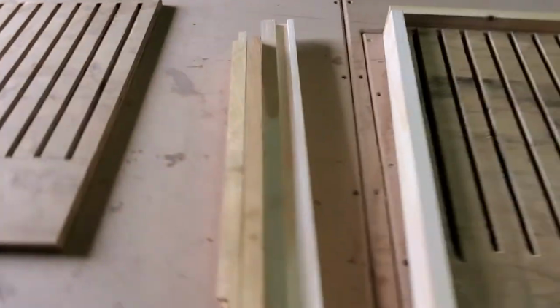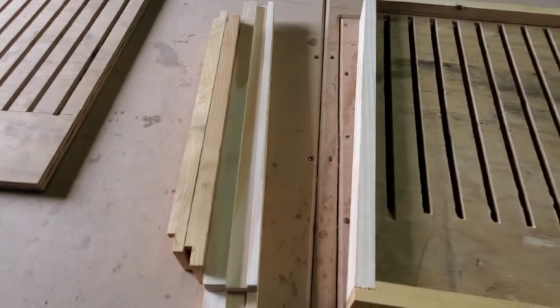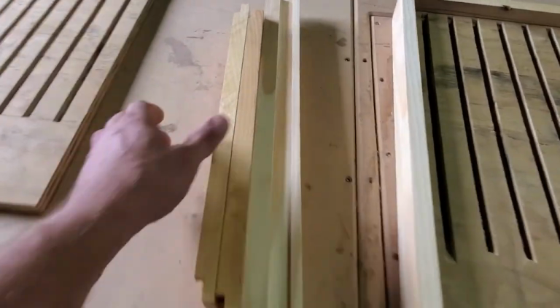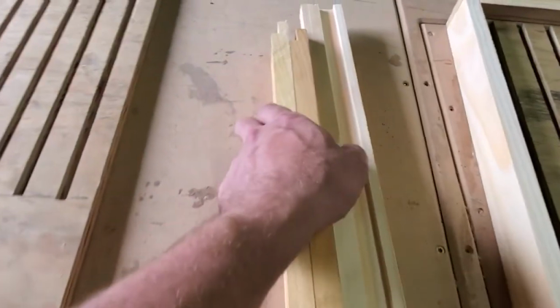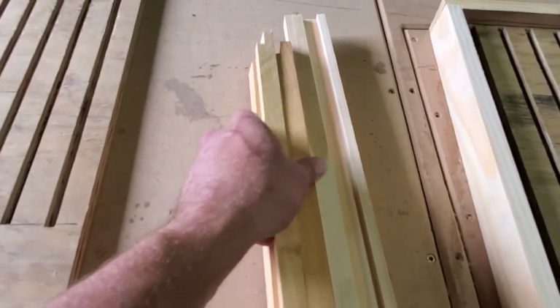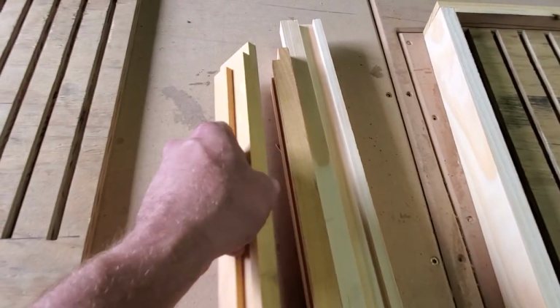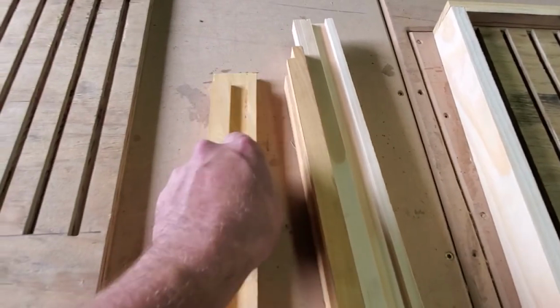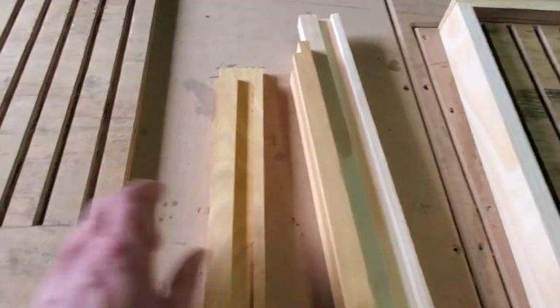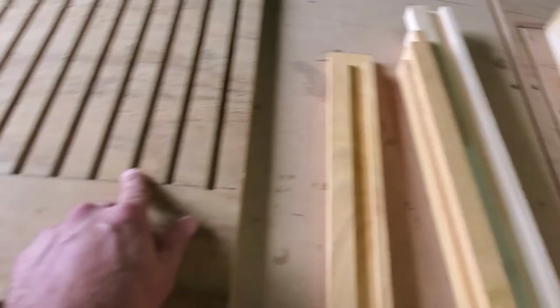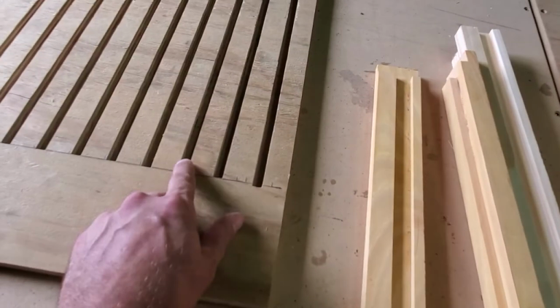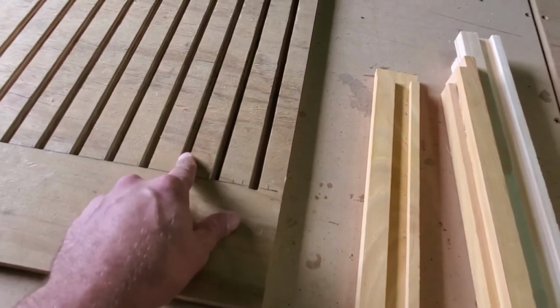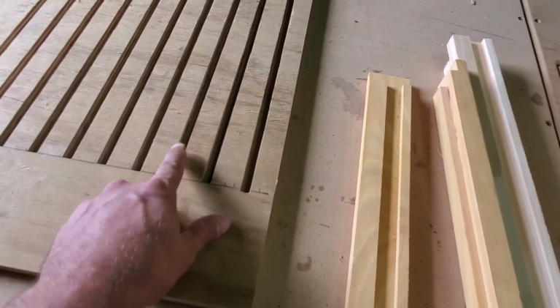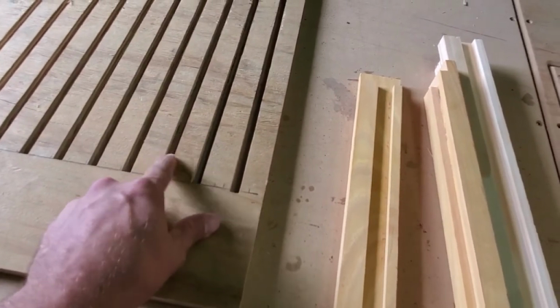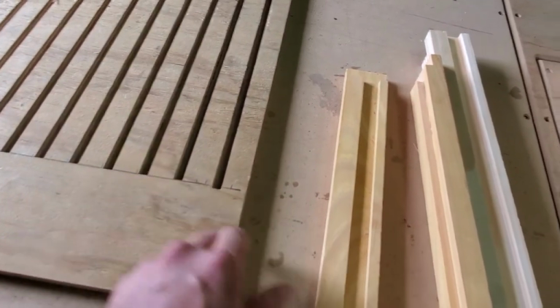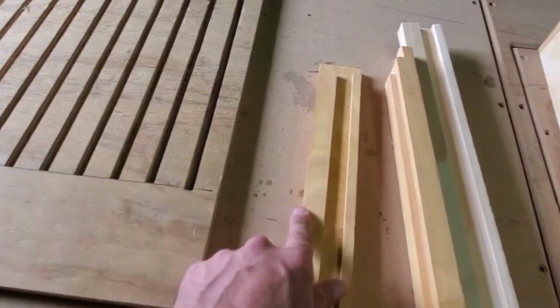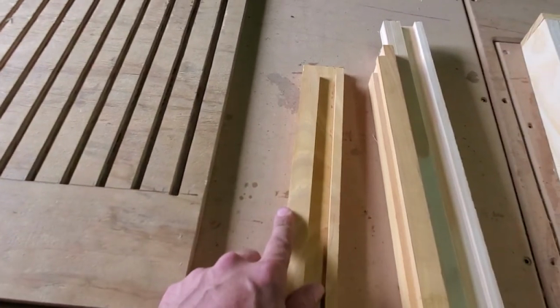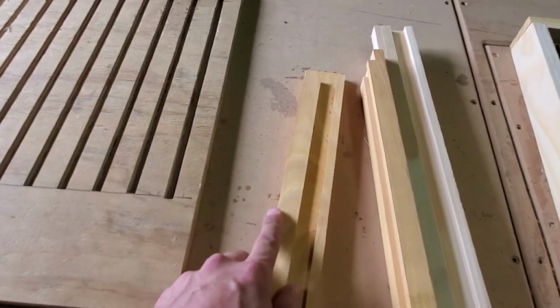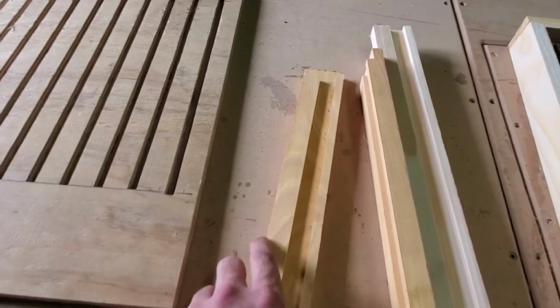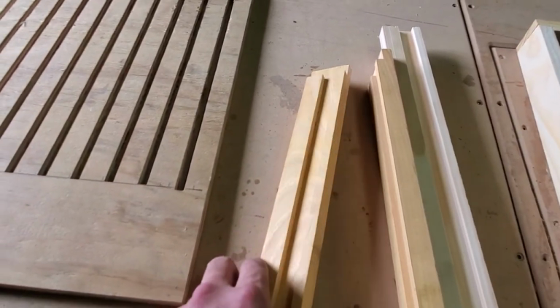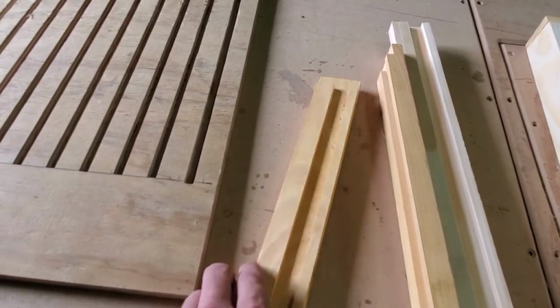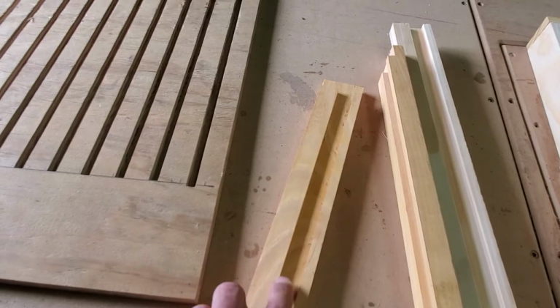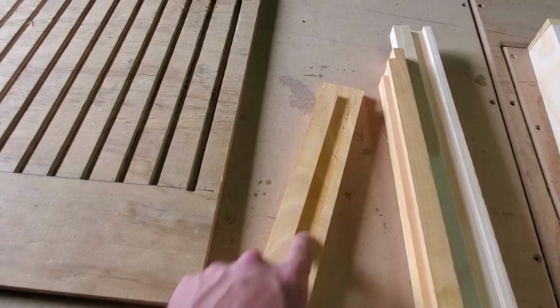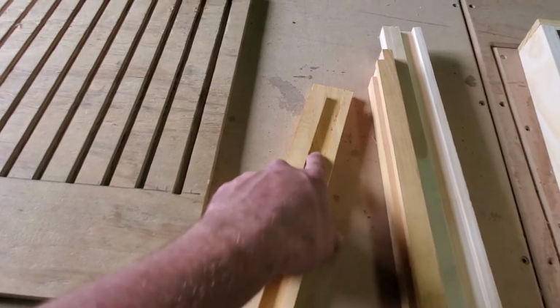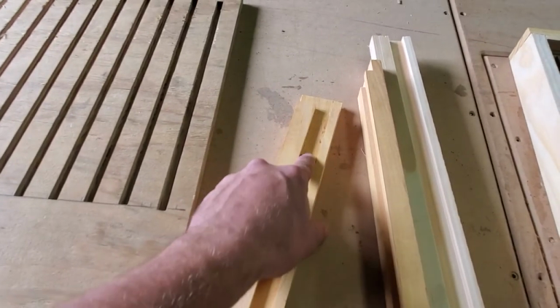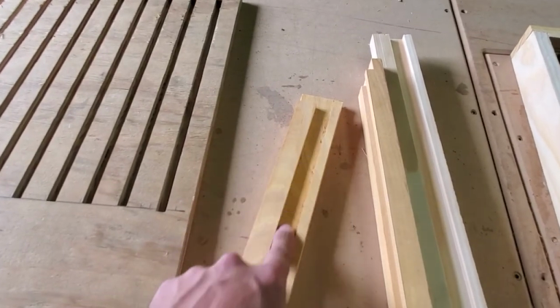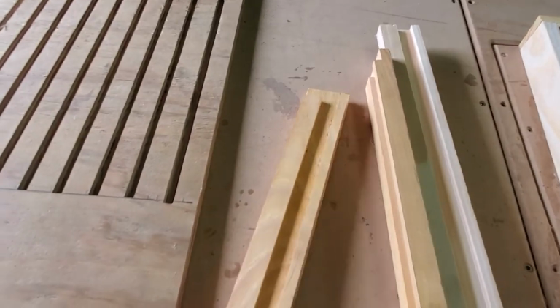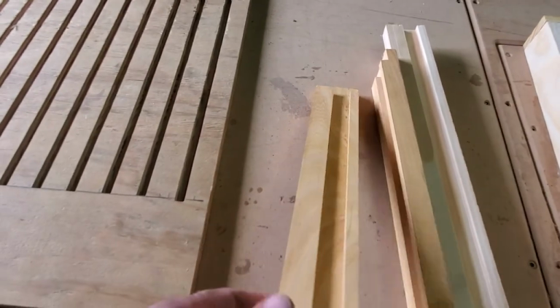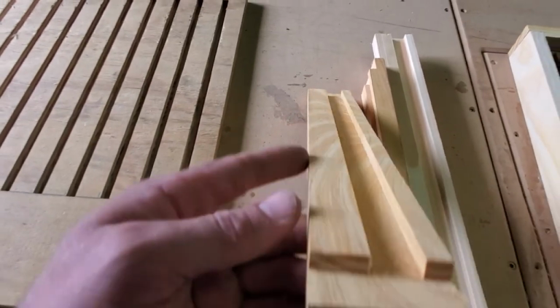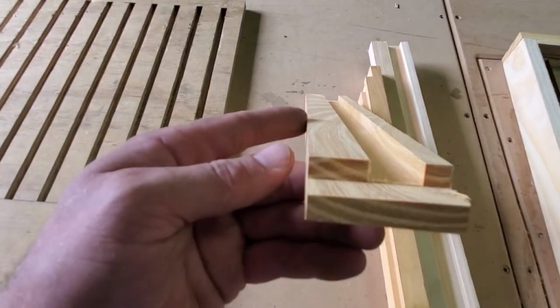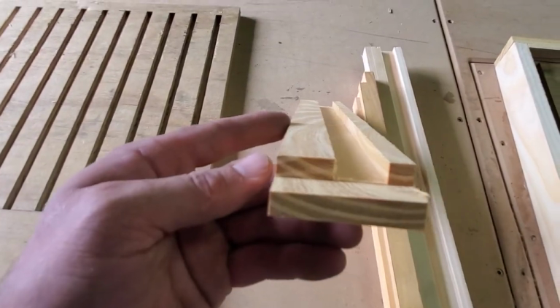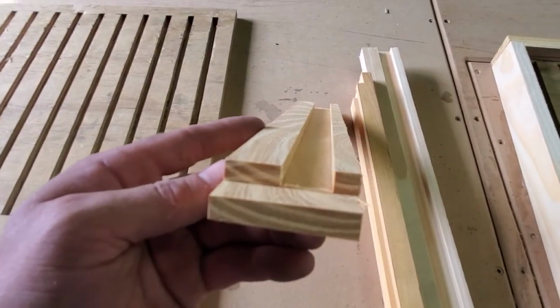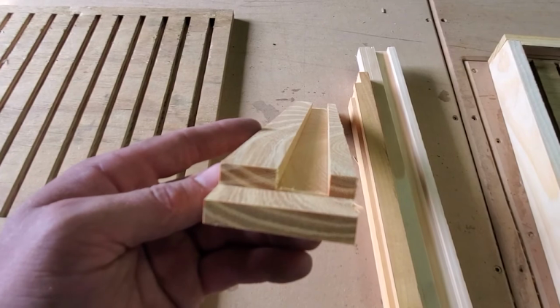Then we change the dado stack from three-eighths inch to three-quarter inch and adjust the height so it'll only cut a three-eighths inch depth groove there.